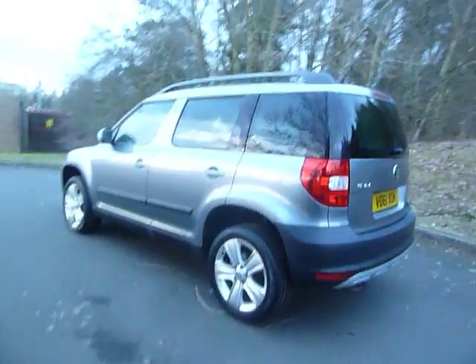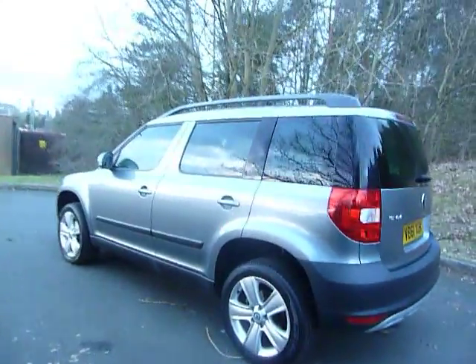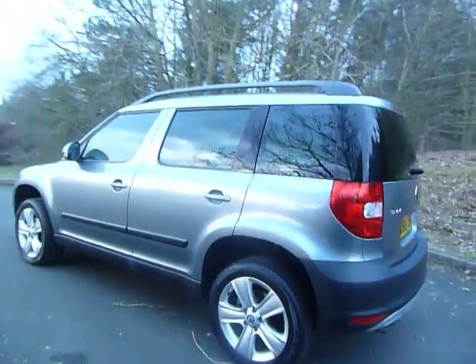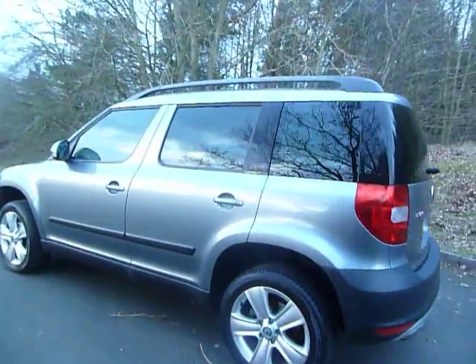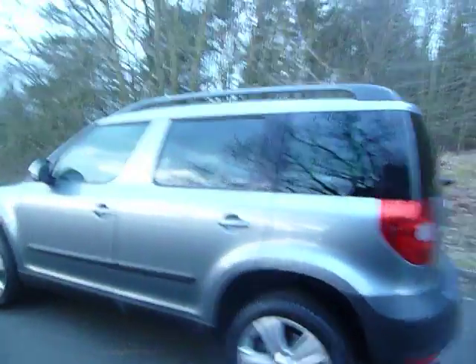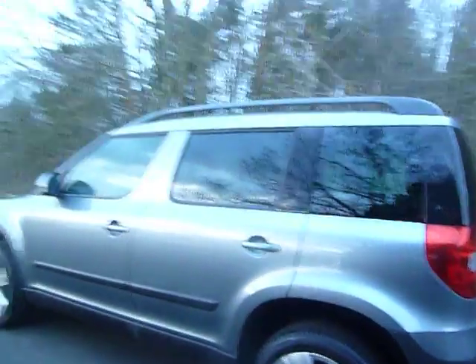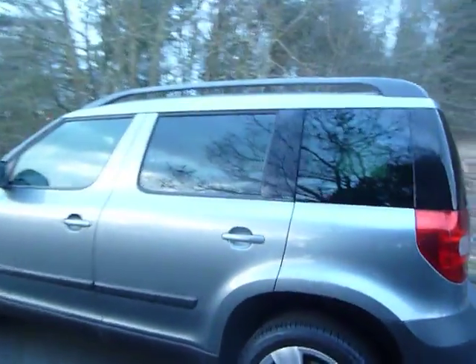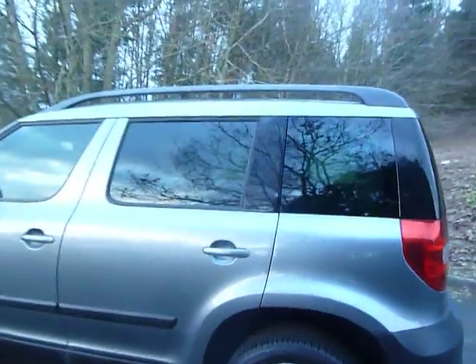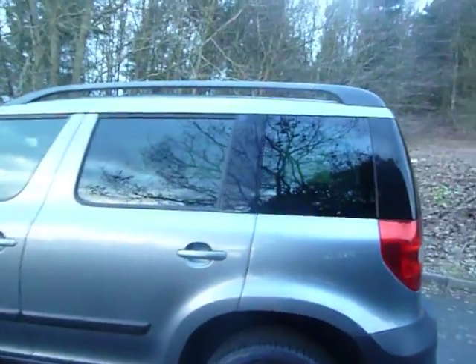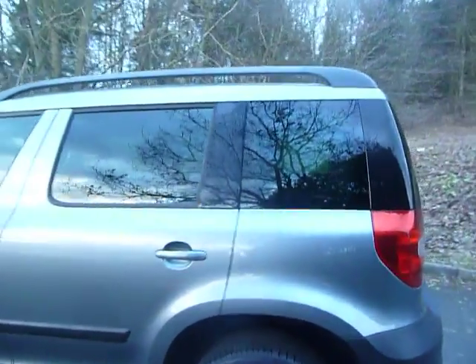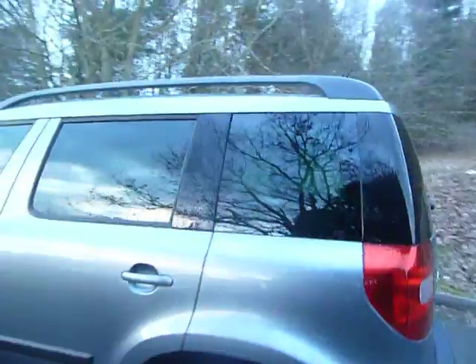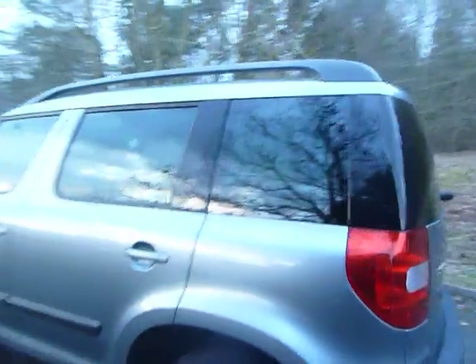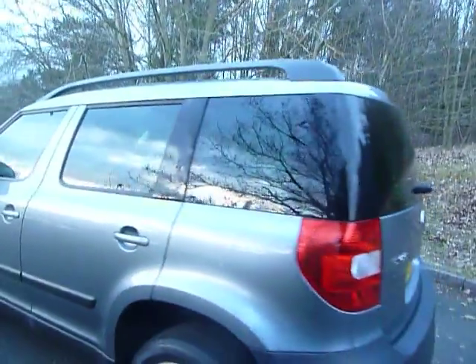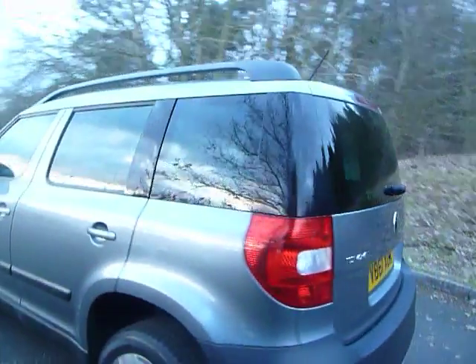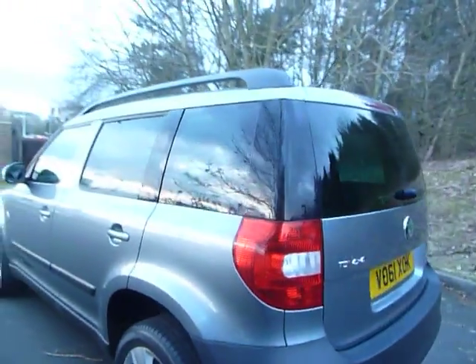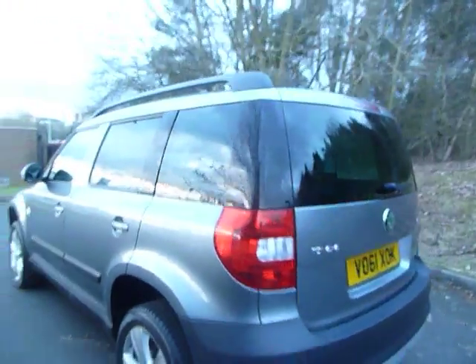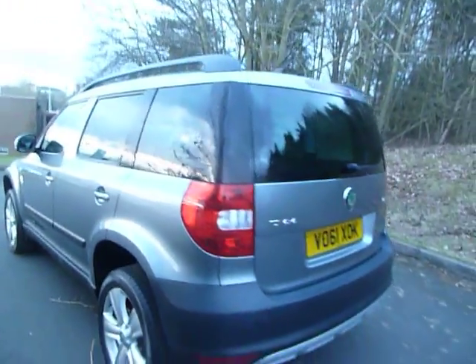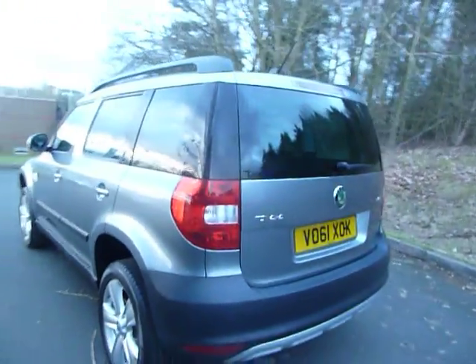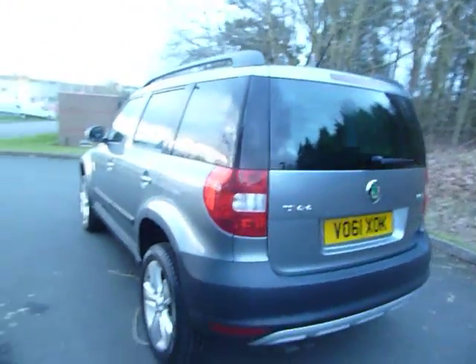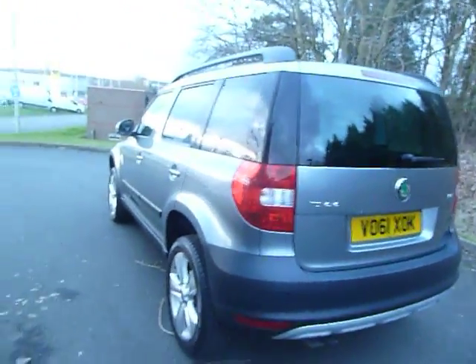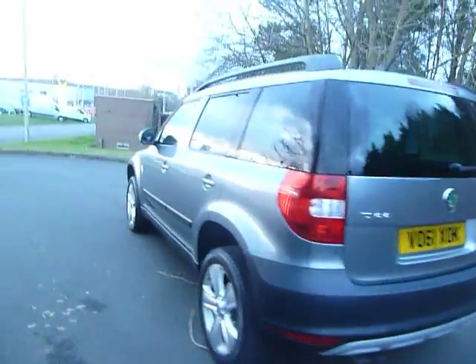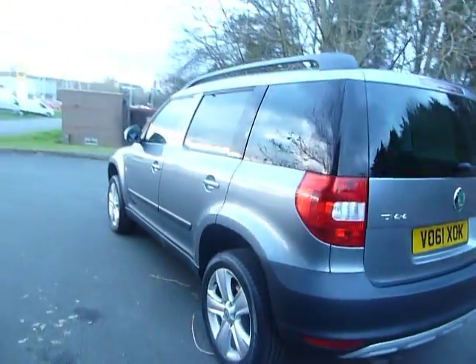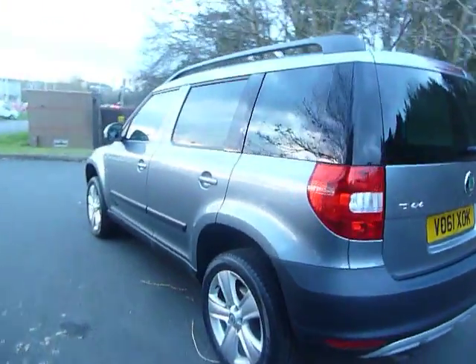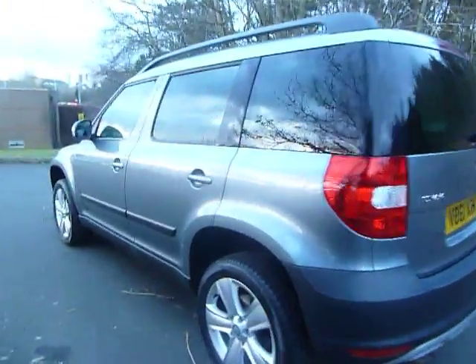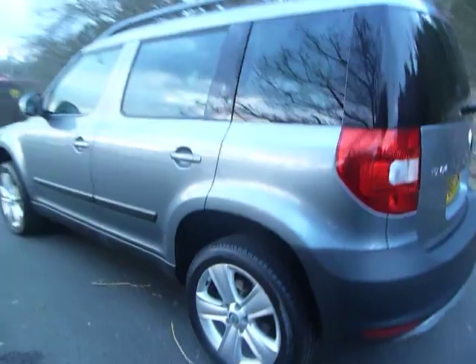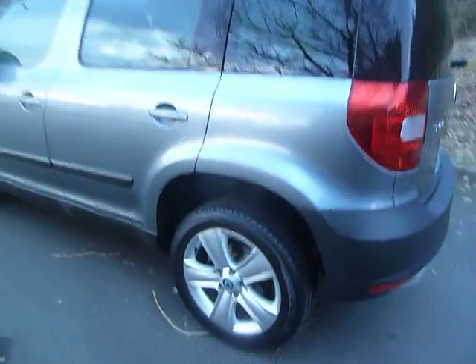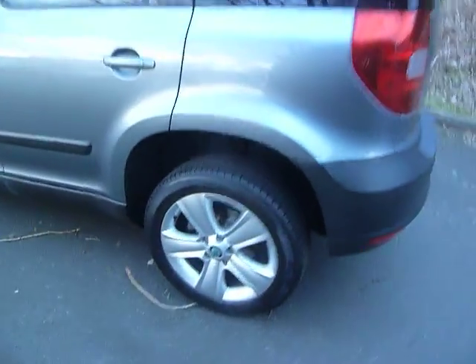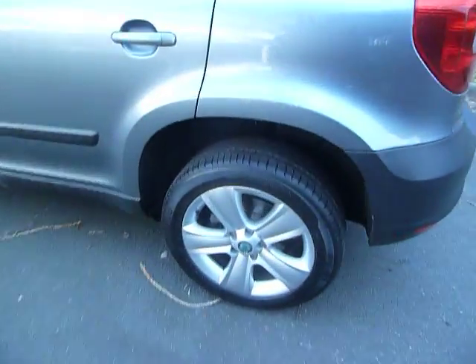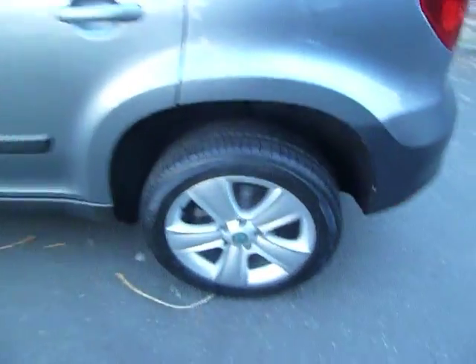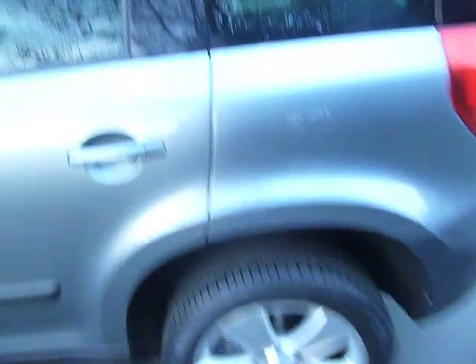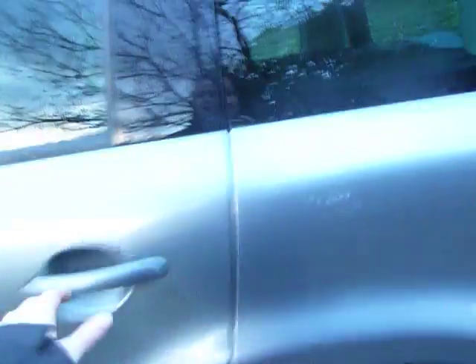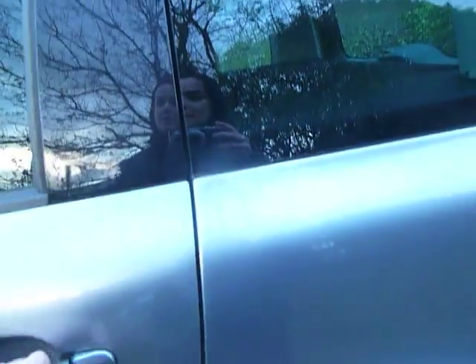Finished in this stylish grey, really practical with the dark tinted rear and tailgate windows — really useful if you're going to have any young children sitting in the back — and also the stylish alloy wheels.